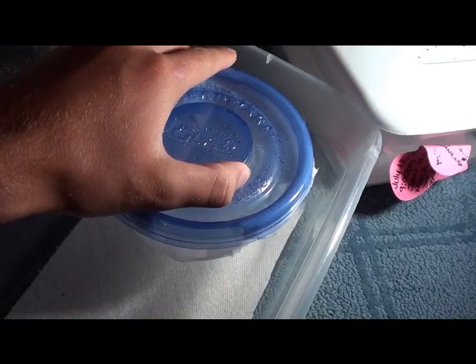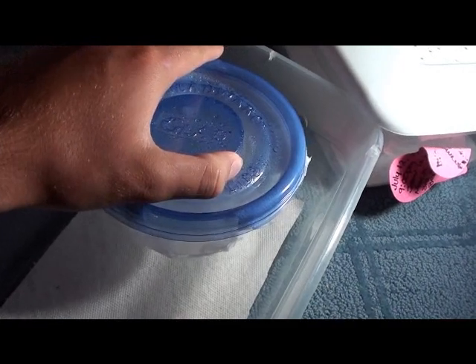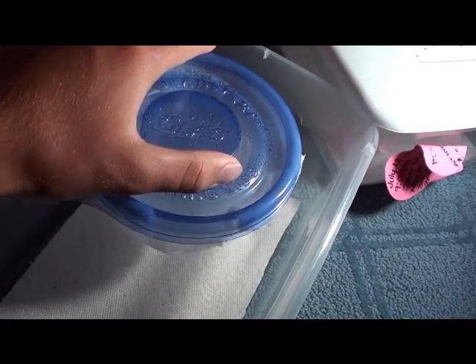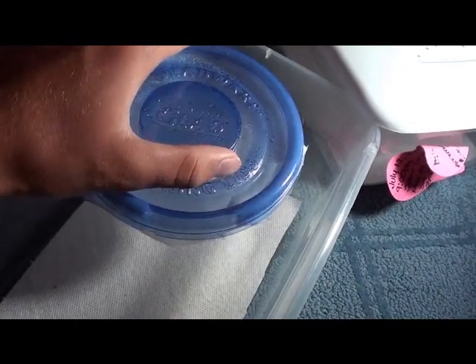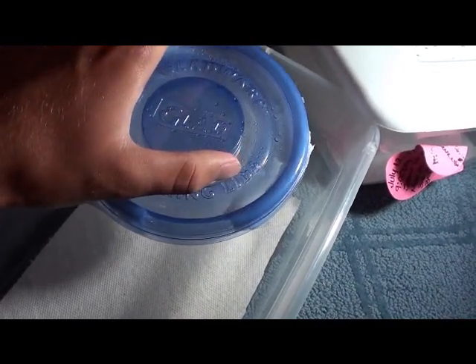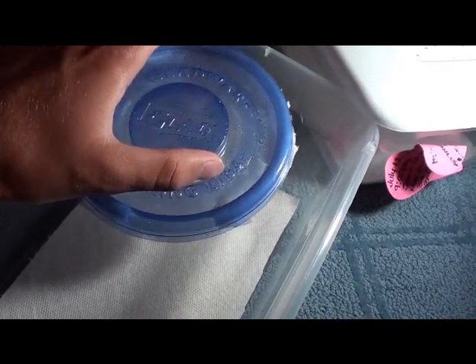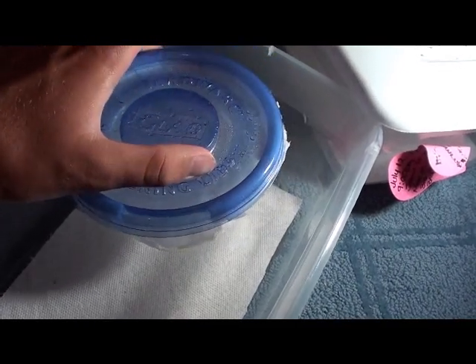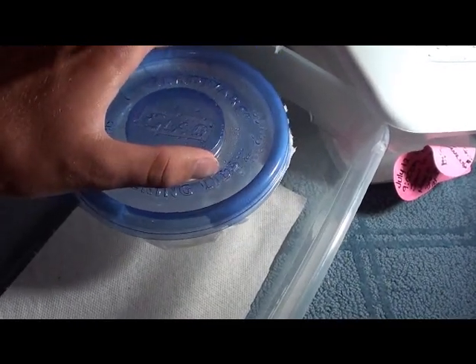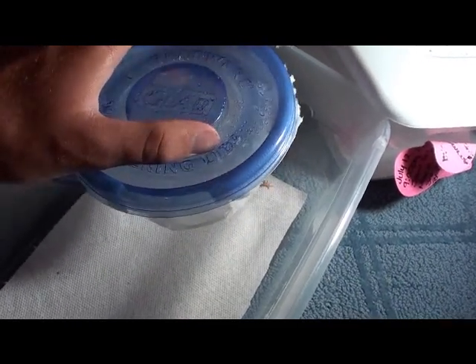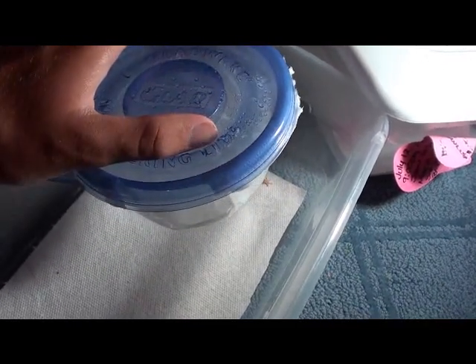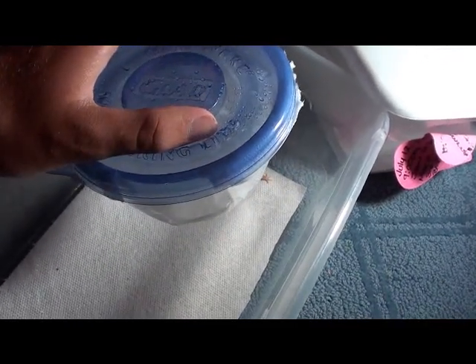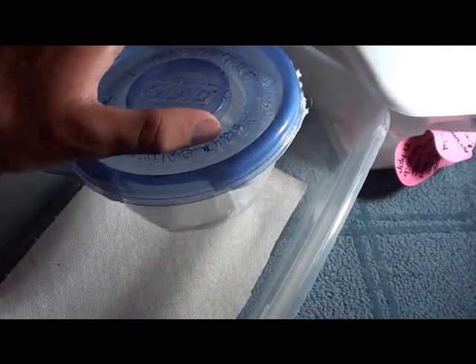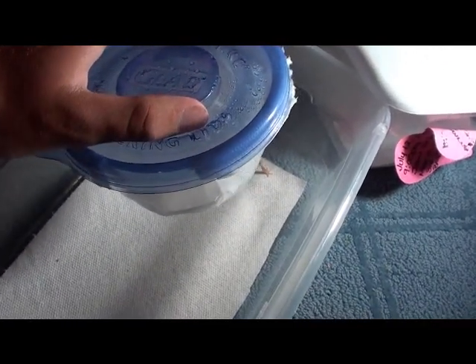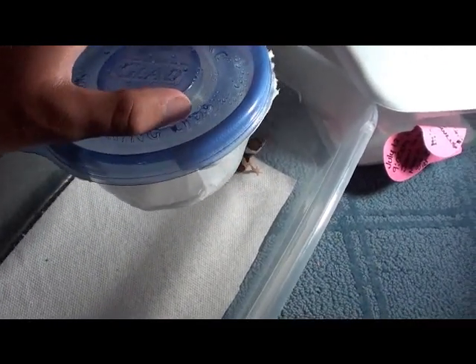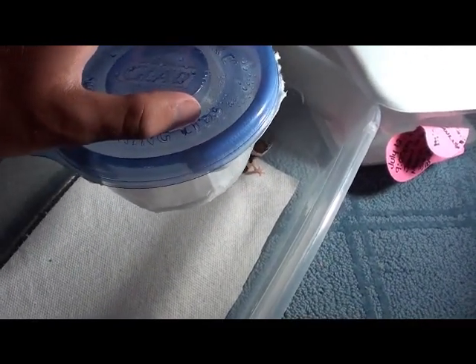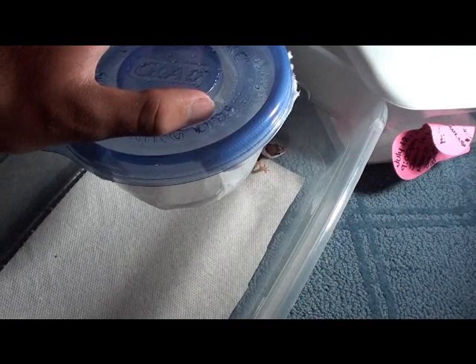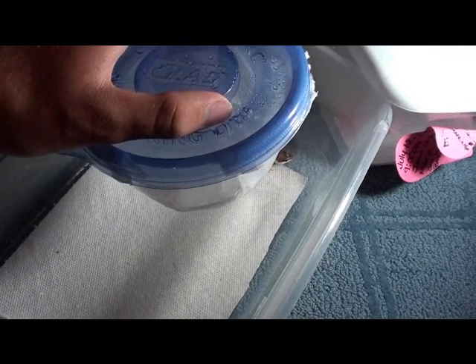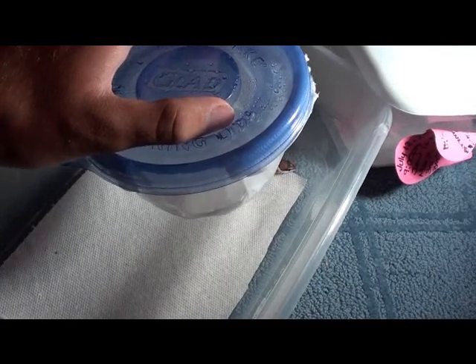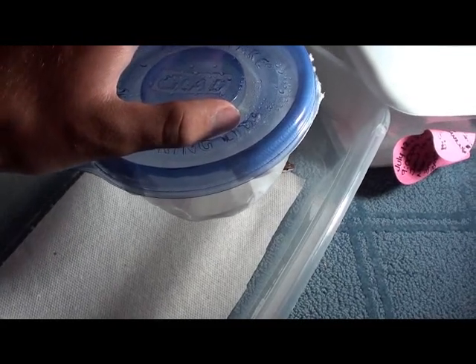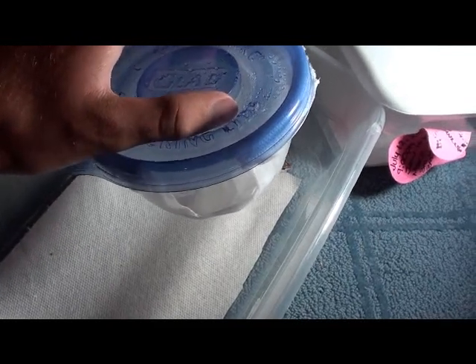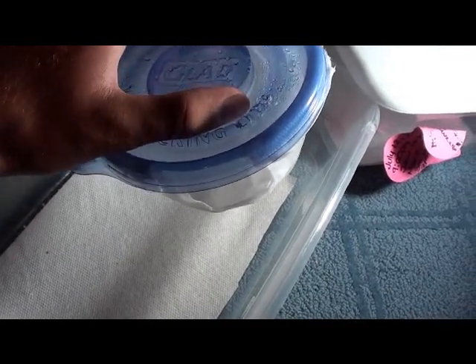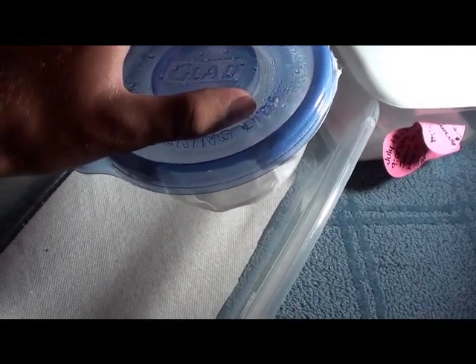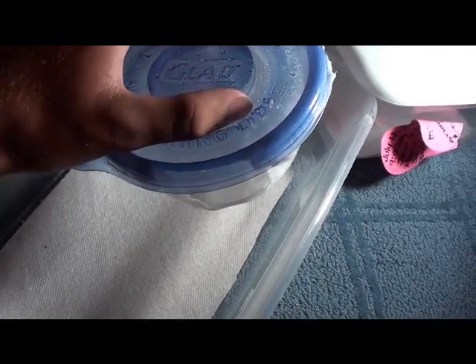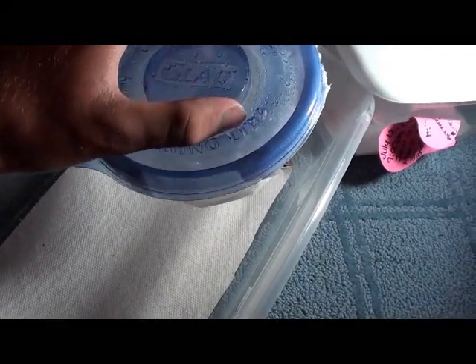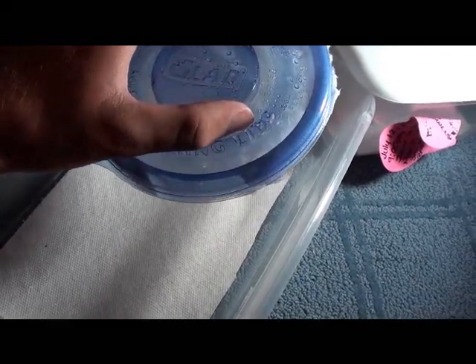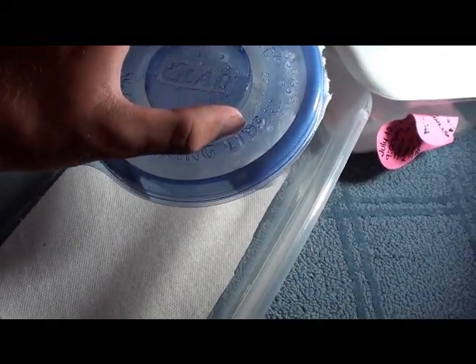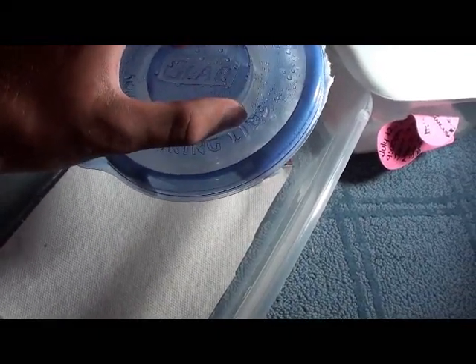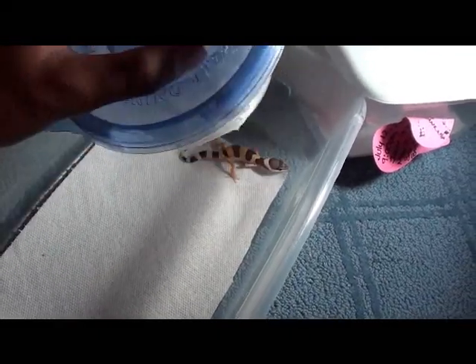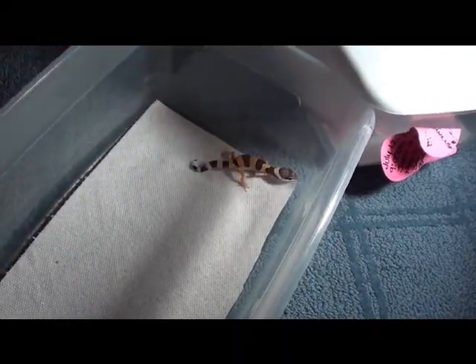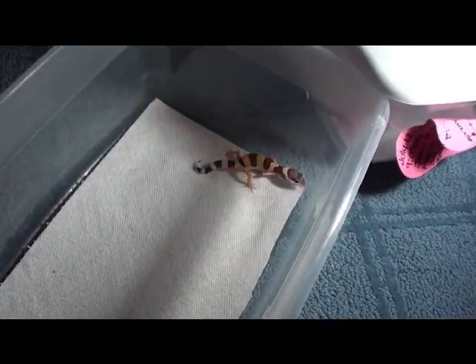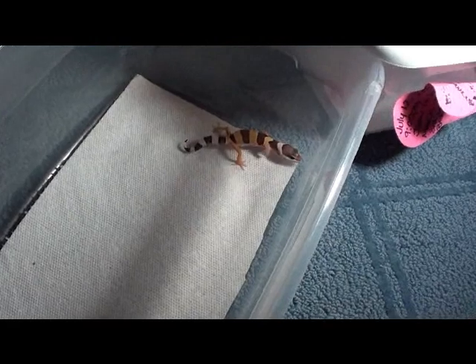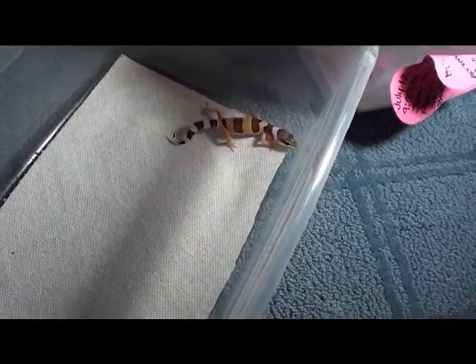Hey YouTube, this is a requested video on my leopard gecko hatchling, Epsilon, and I don't know what he is, so if you do know, please tell me. So here he is.